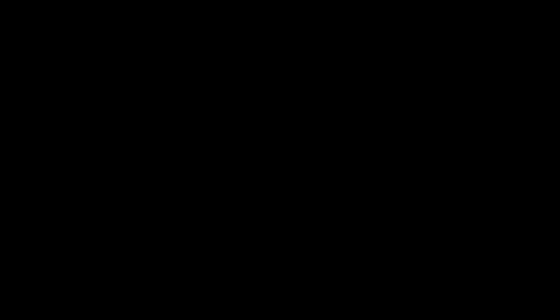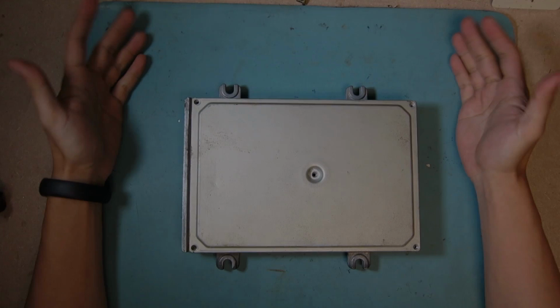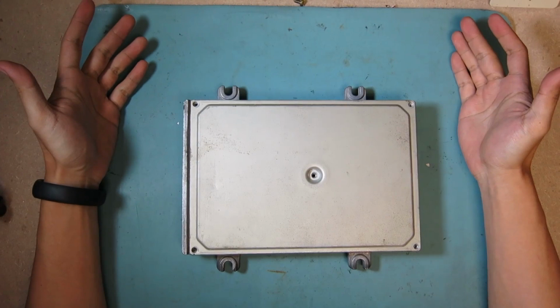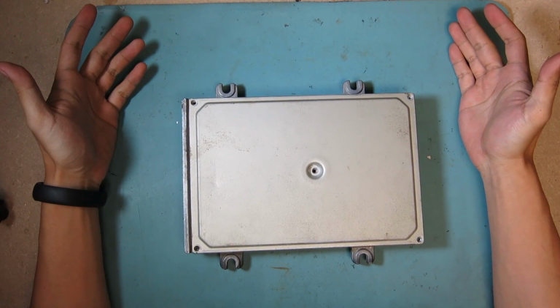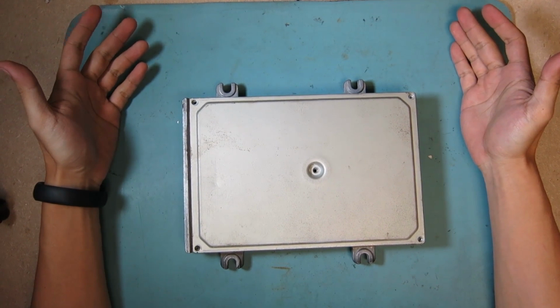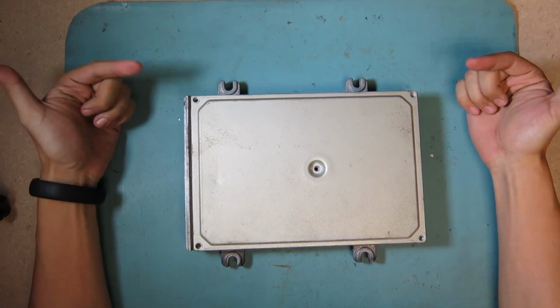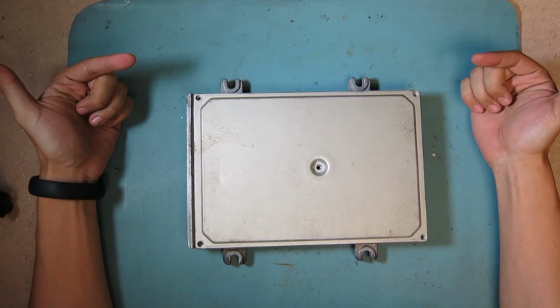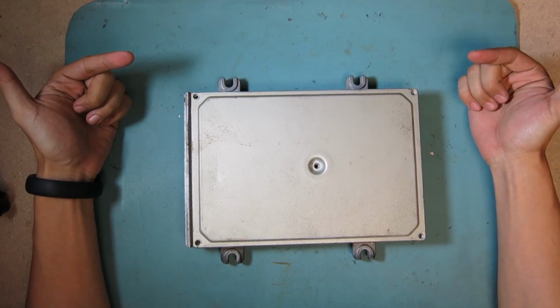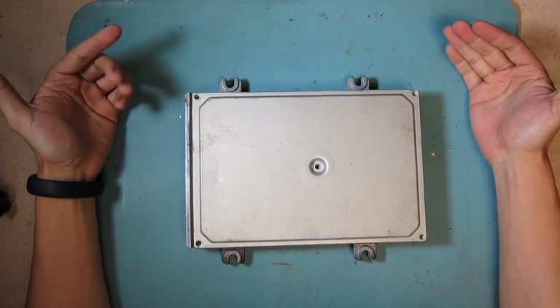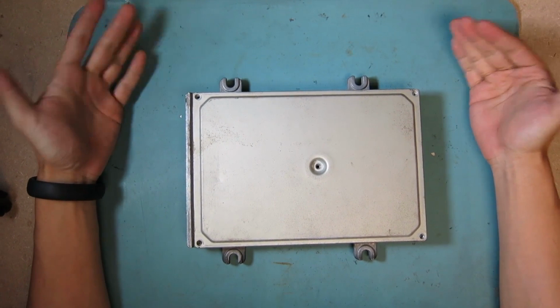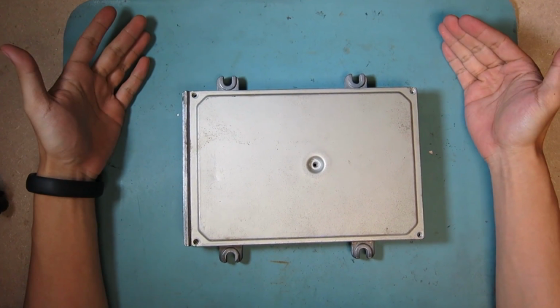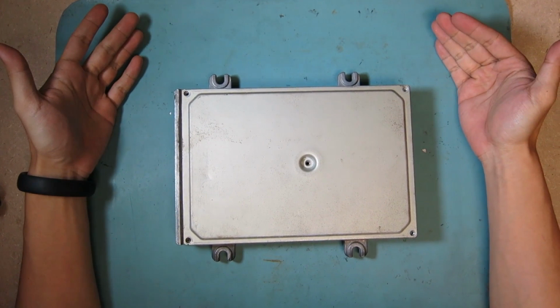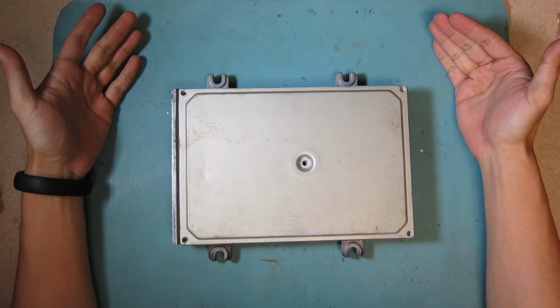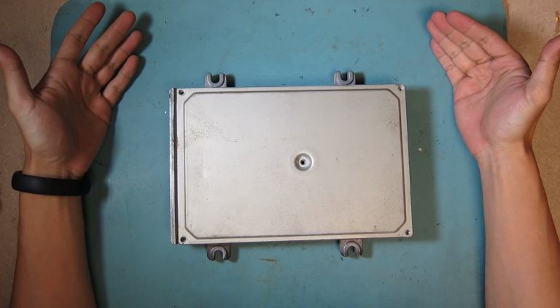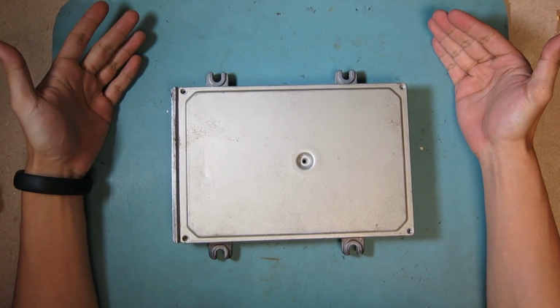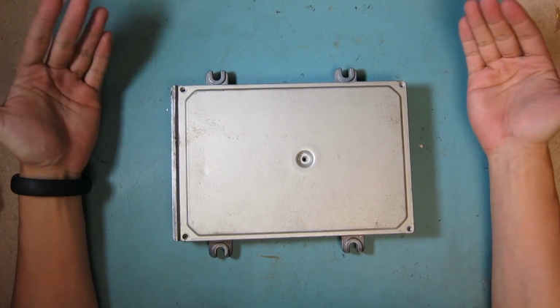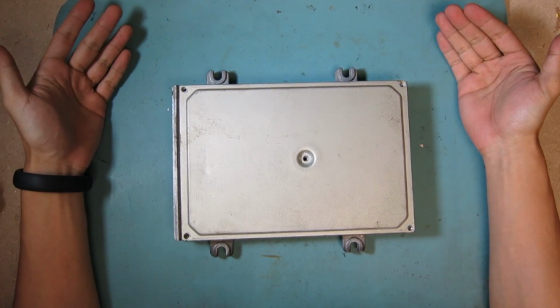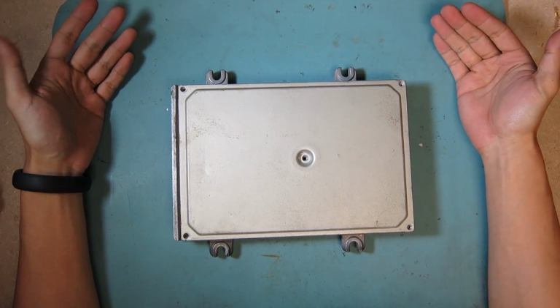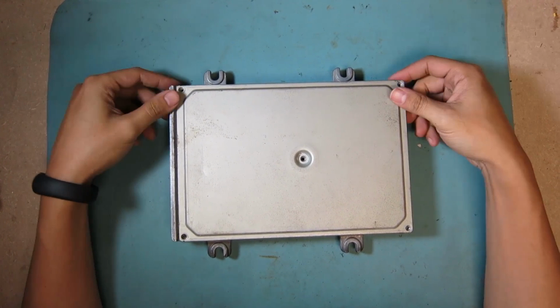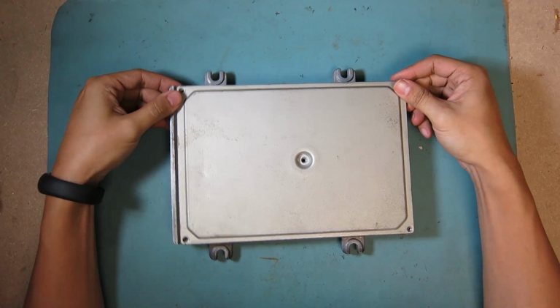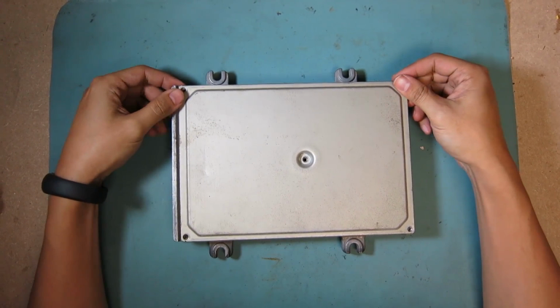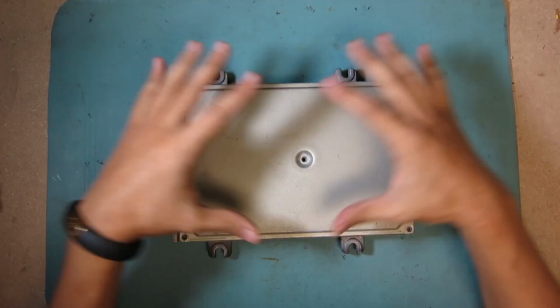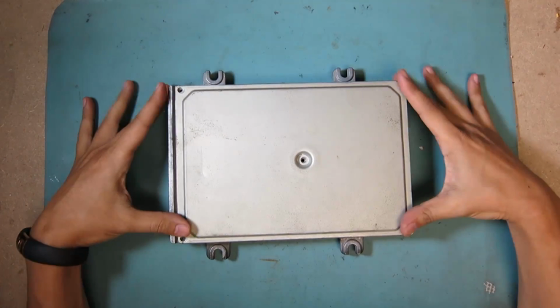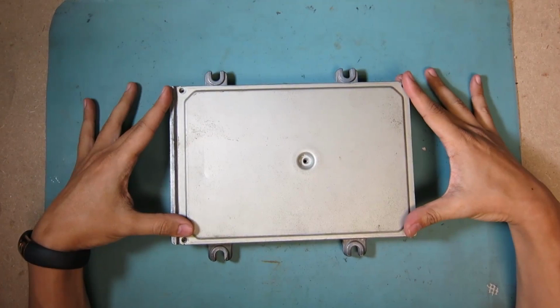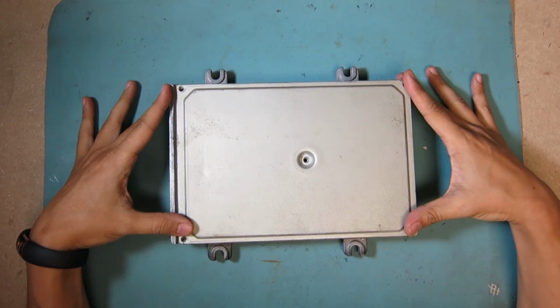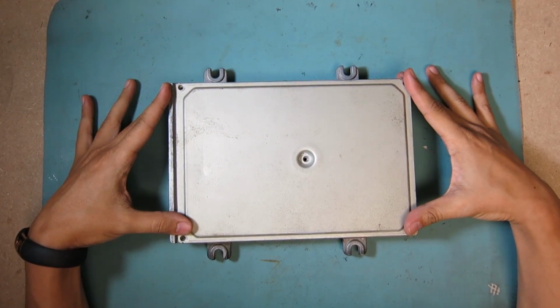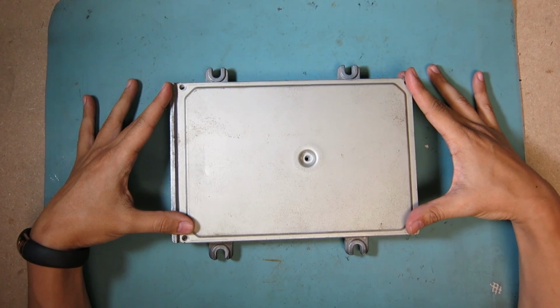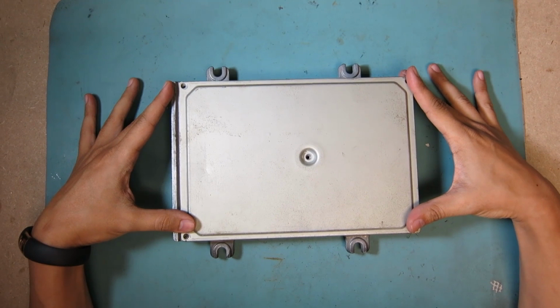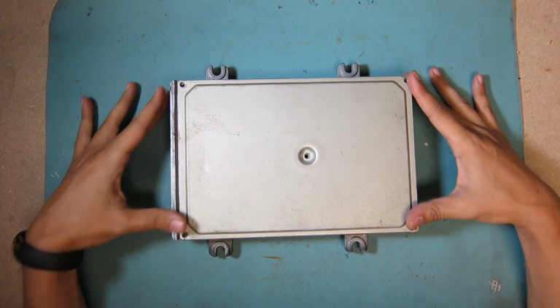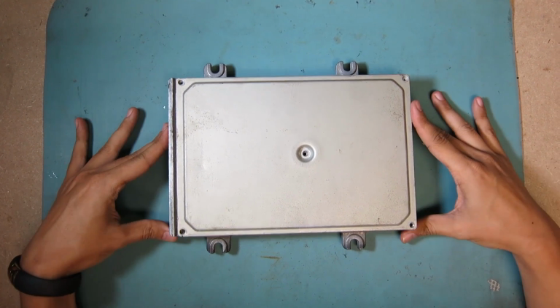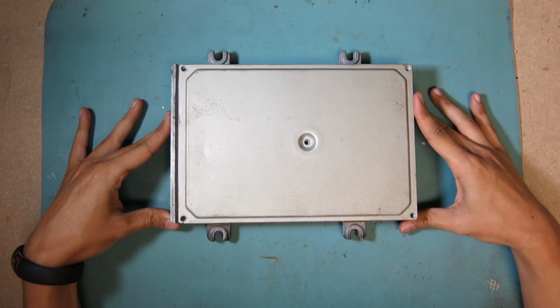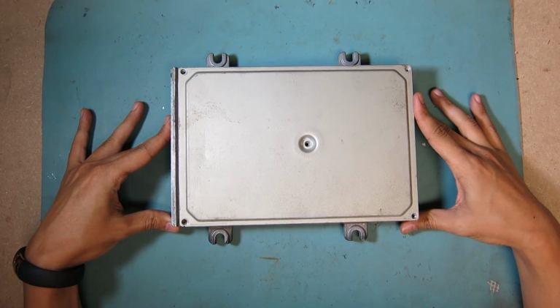Alright guys, here I just want to show you a quick video on how to chip a P28 ECU, or chip a Honda ECU, and we're here with the OBD1 Honda ECU.